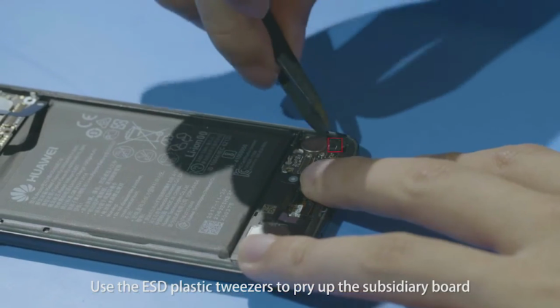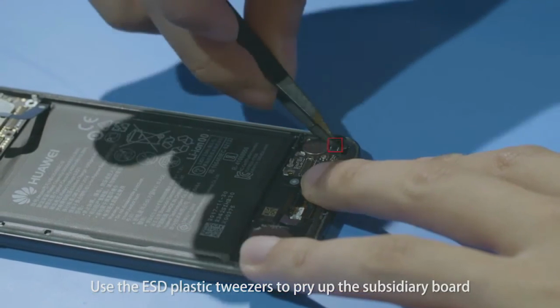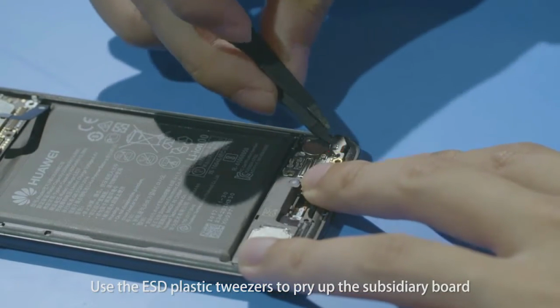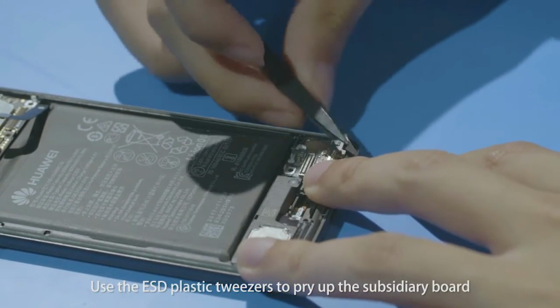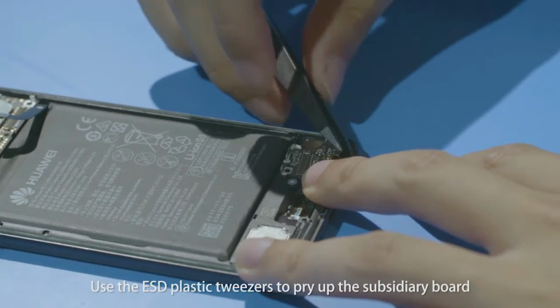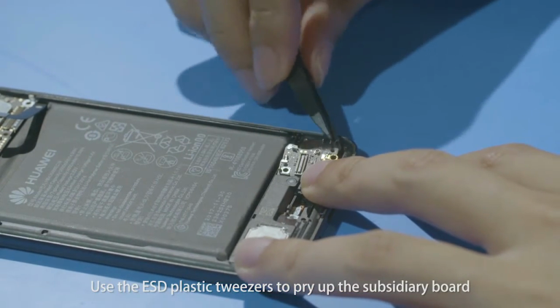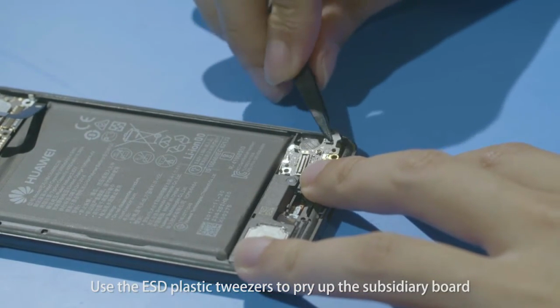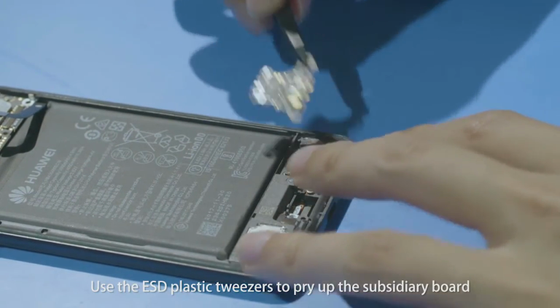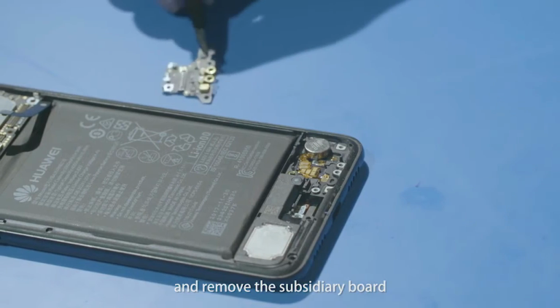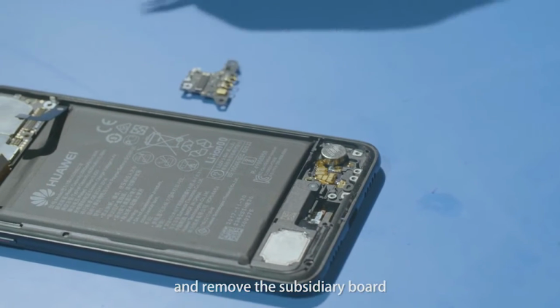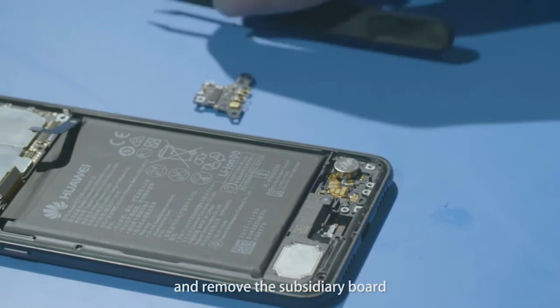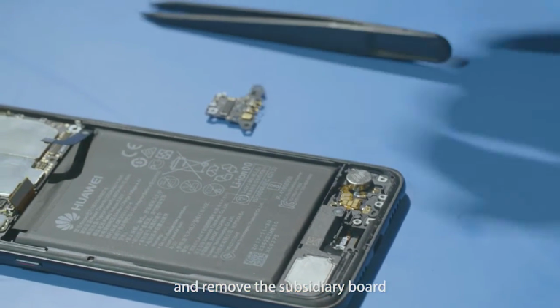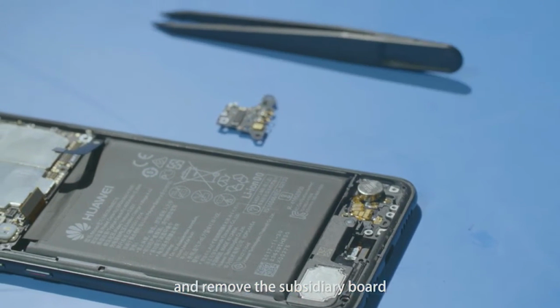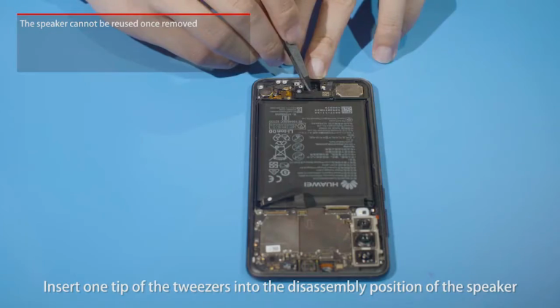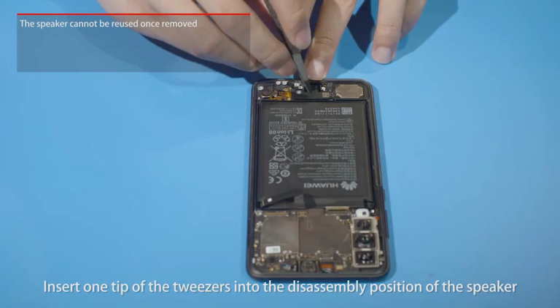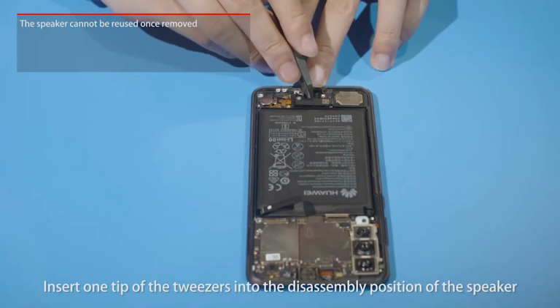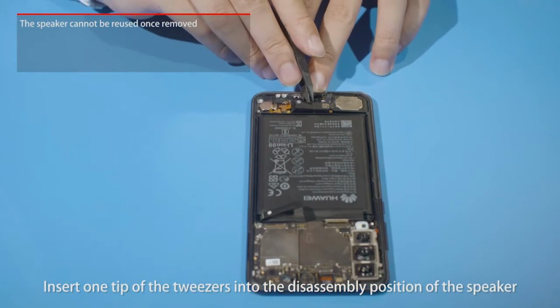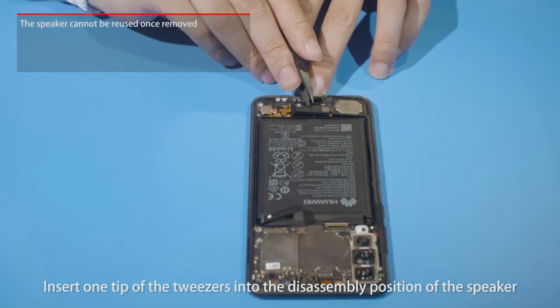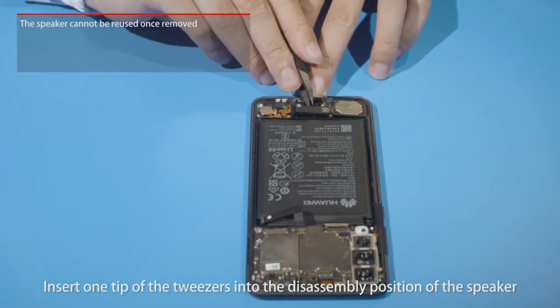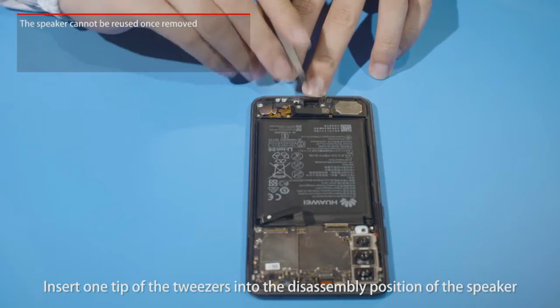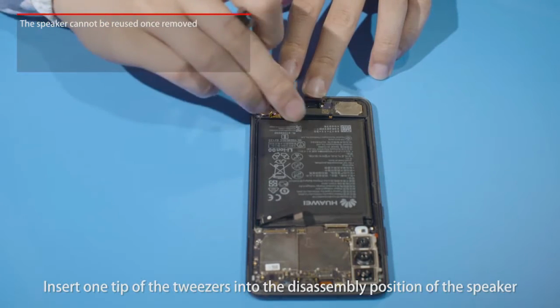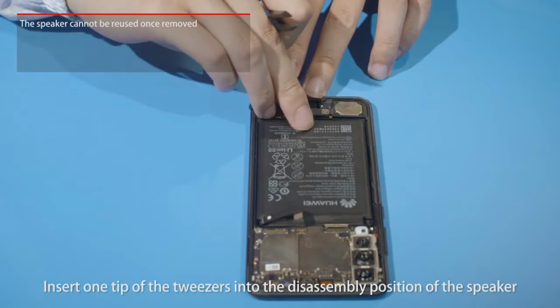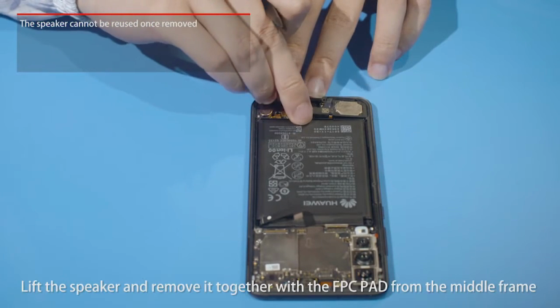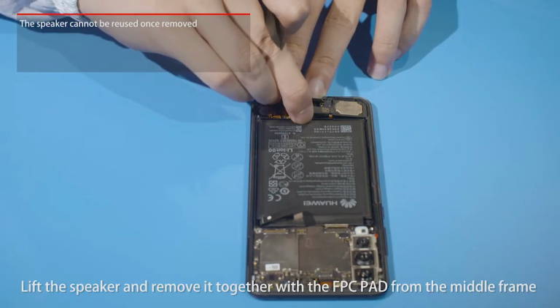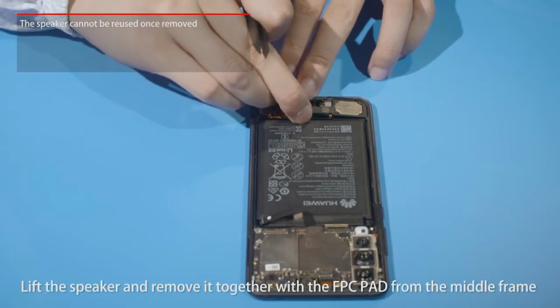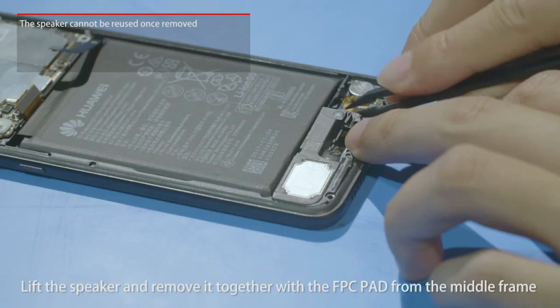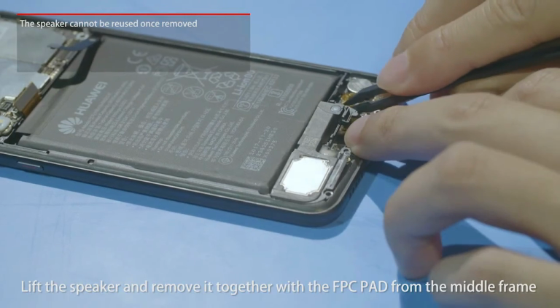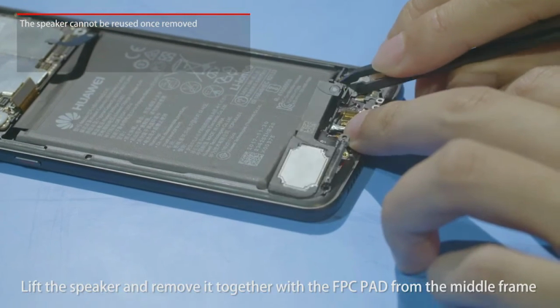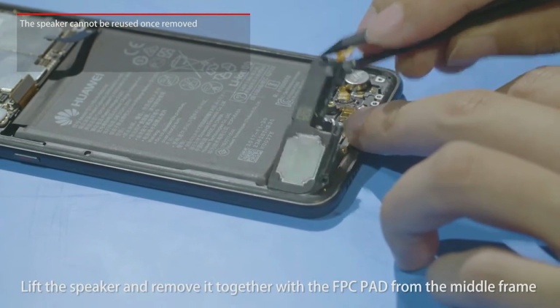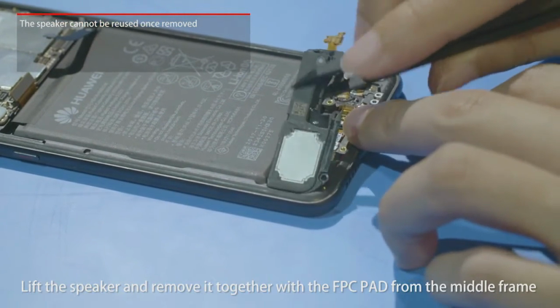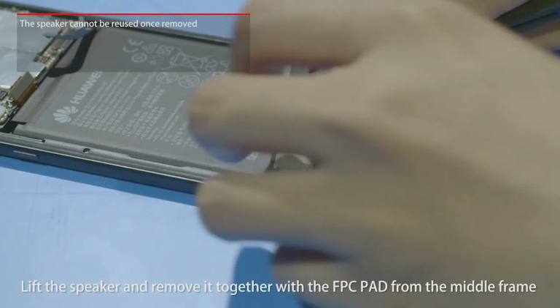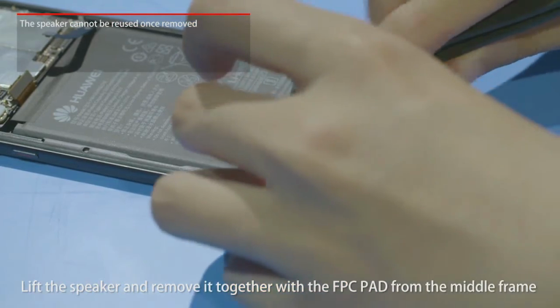Use the ESD plastic tweezers to pry up and remove the subsidiary board. Insert one tip of the tweezers into the disassembly position of the speaker, then lift the speaker and remove it together with the FPC pad from the middle frame.